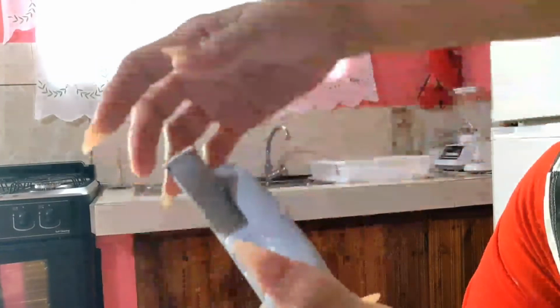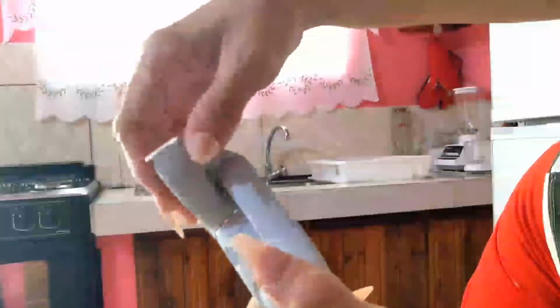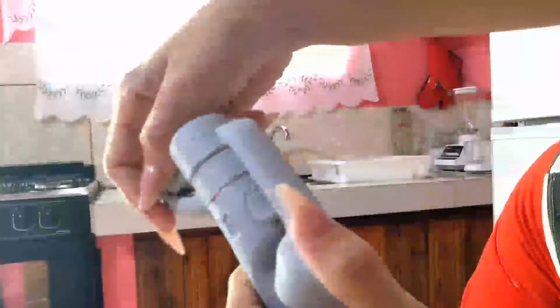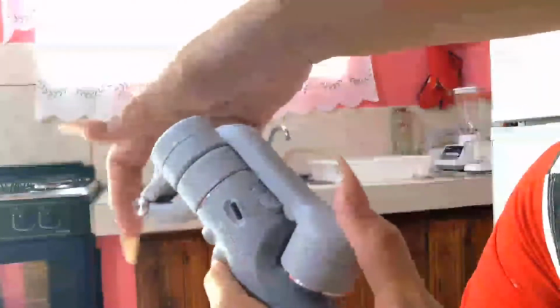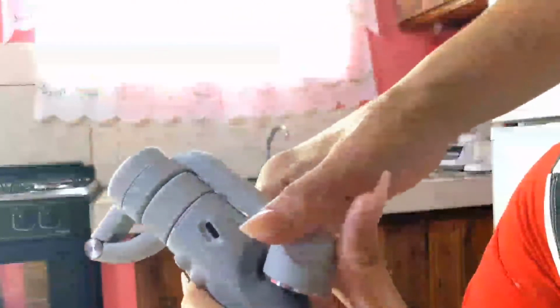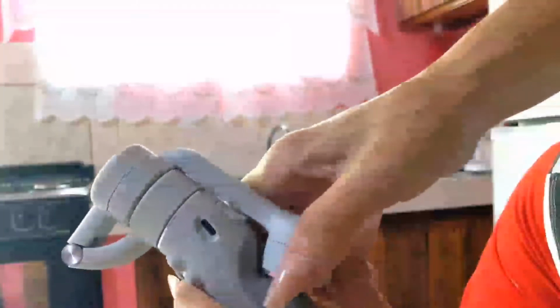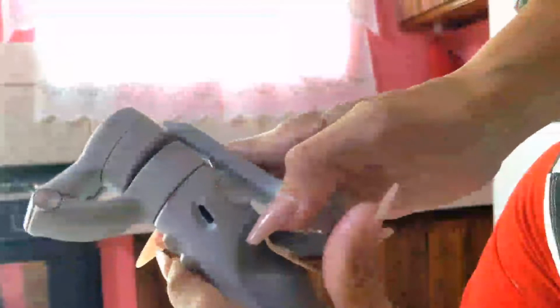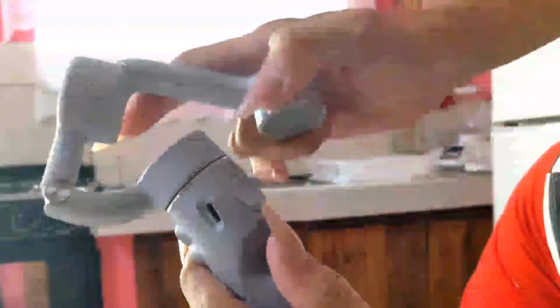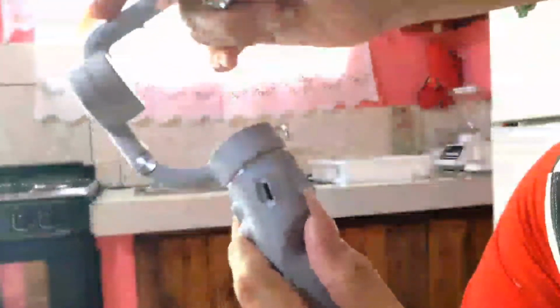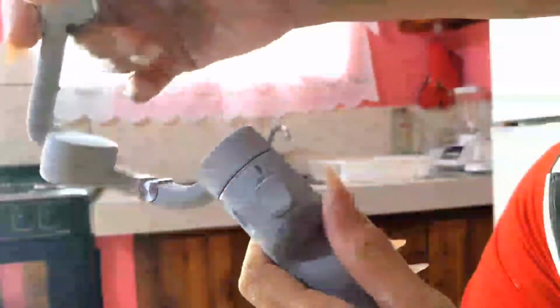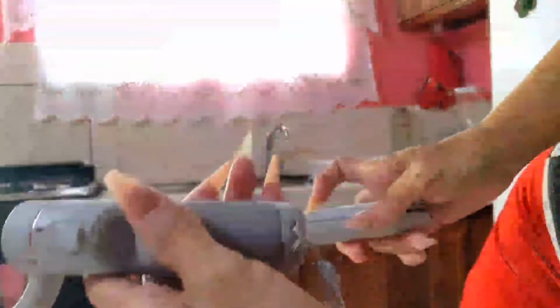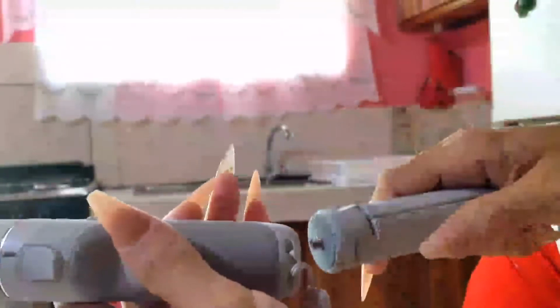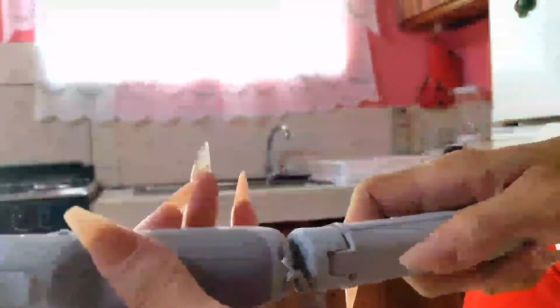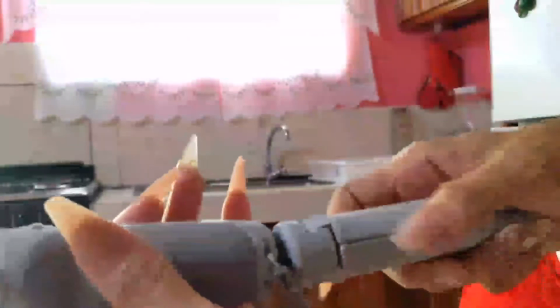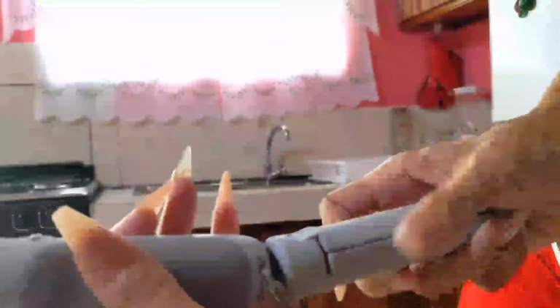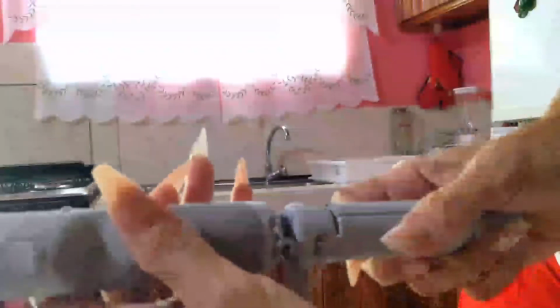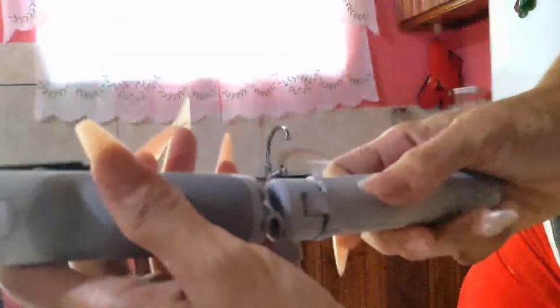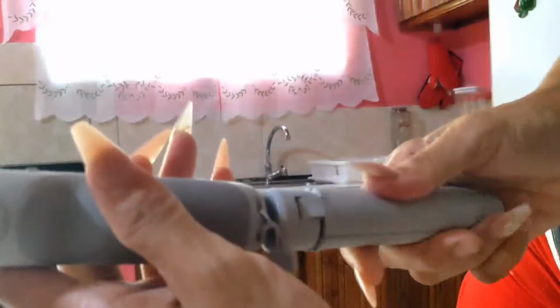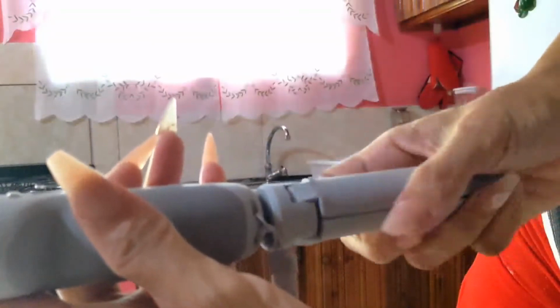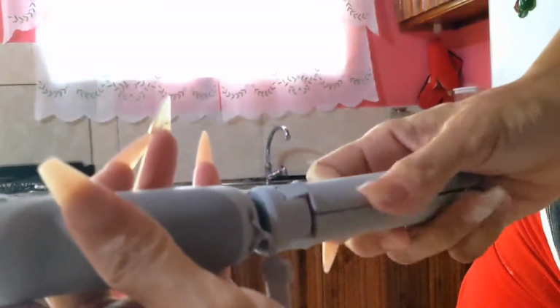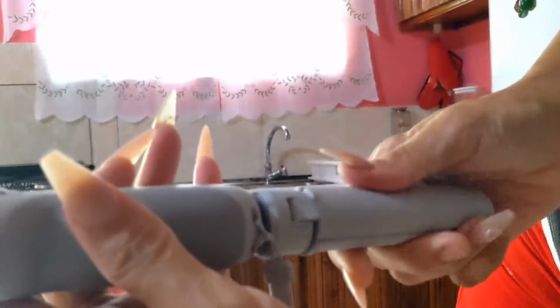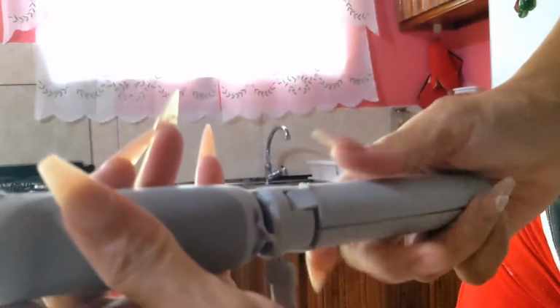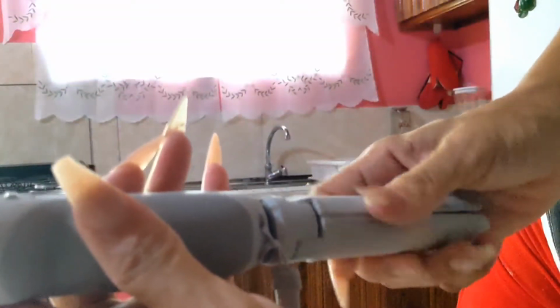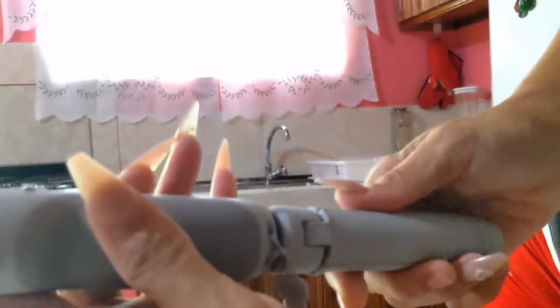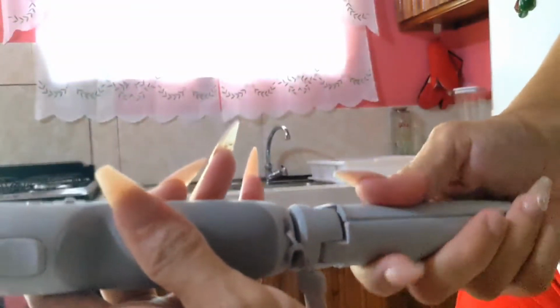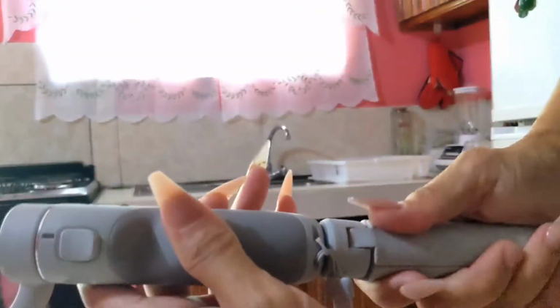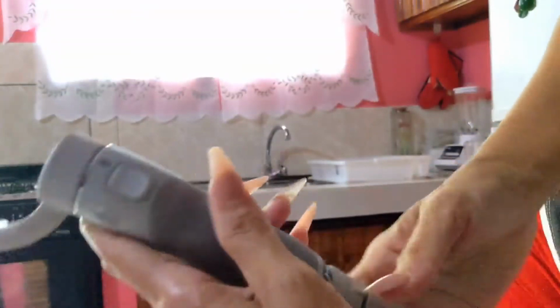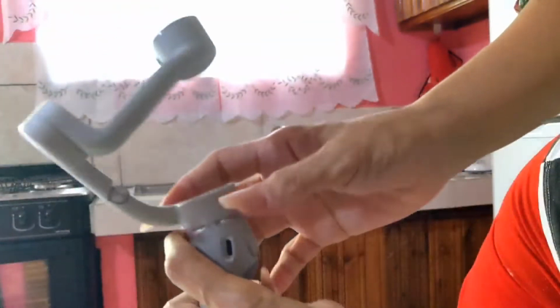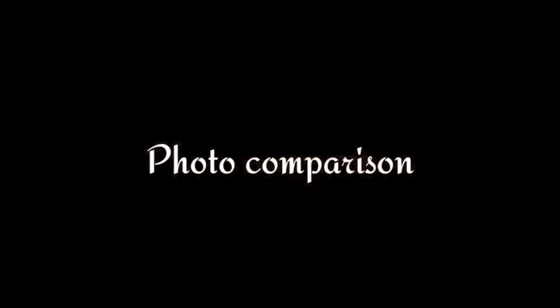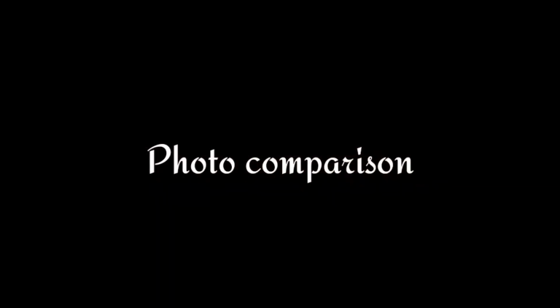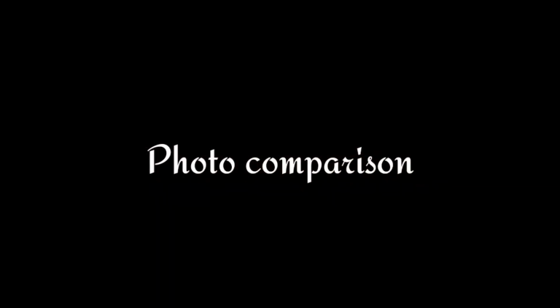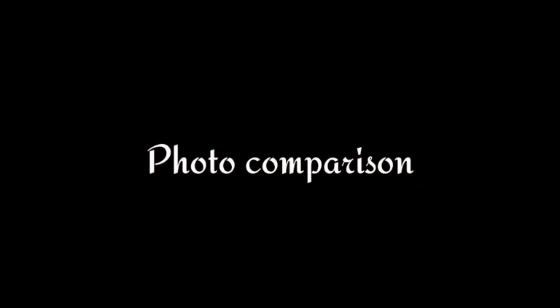Setup is as simple as turning the handle, raising up the clamp, screwing in the tripod base, attaching the magnetic clamp to the back of the phone, and then attaching the phone to the gimbal.